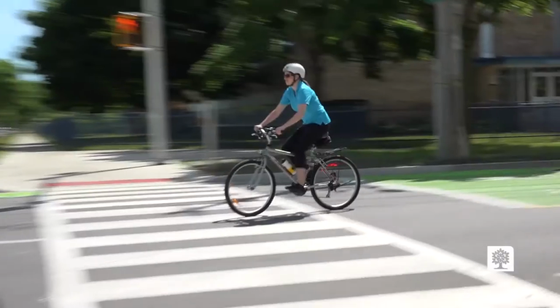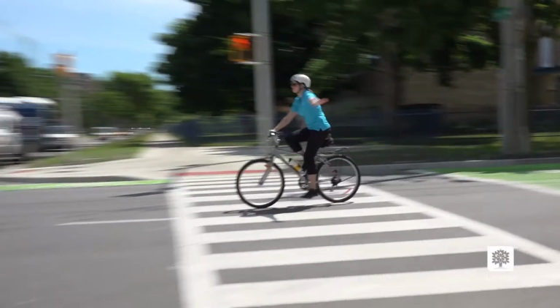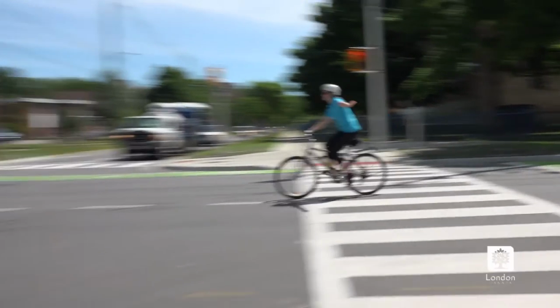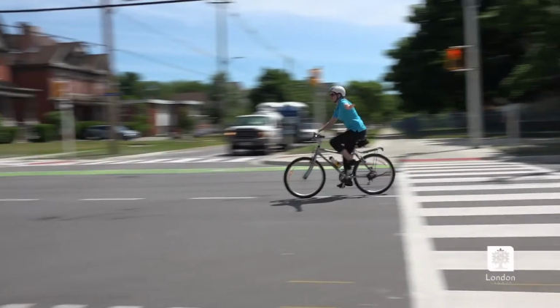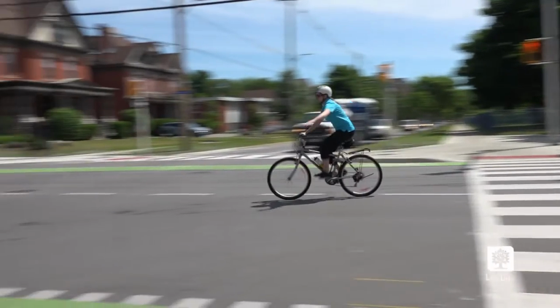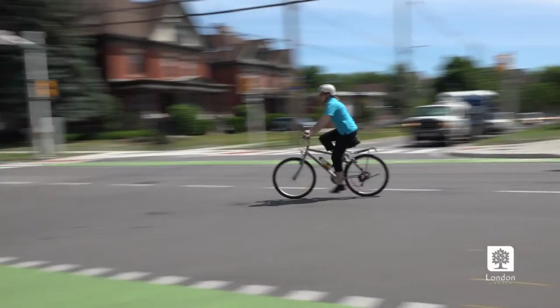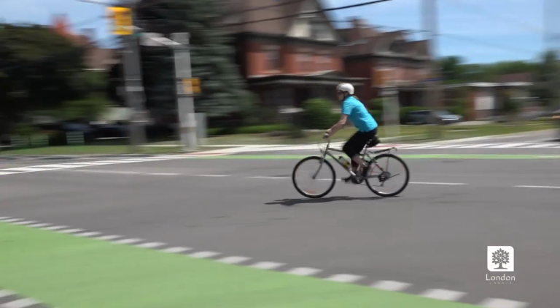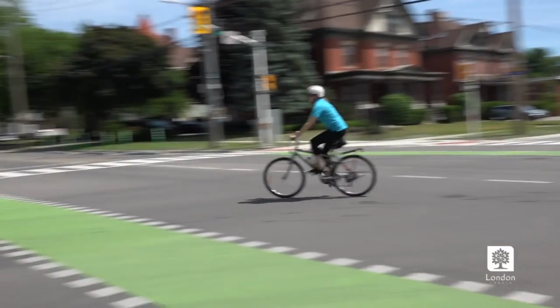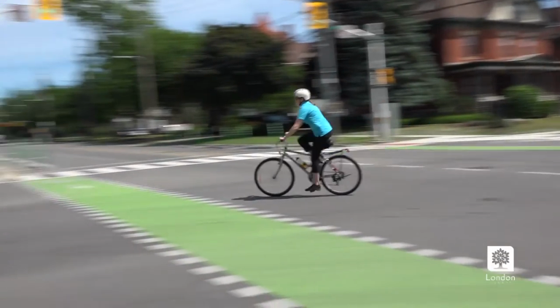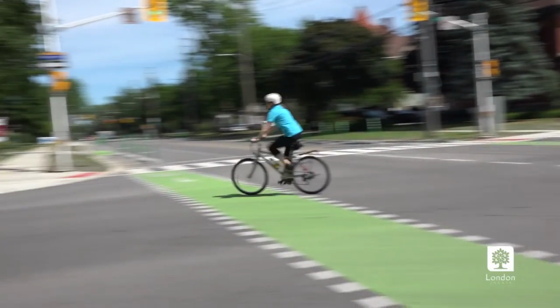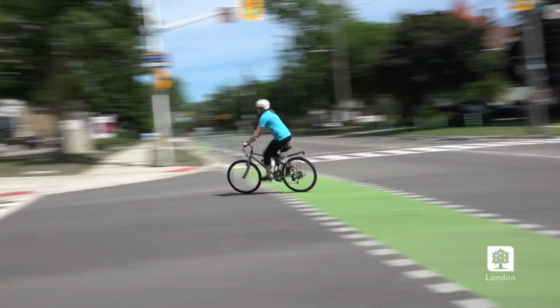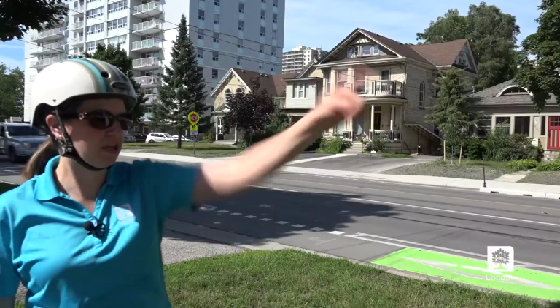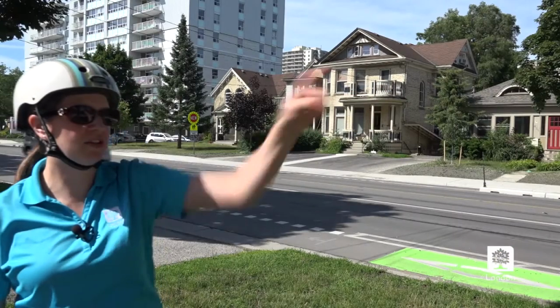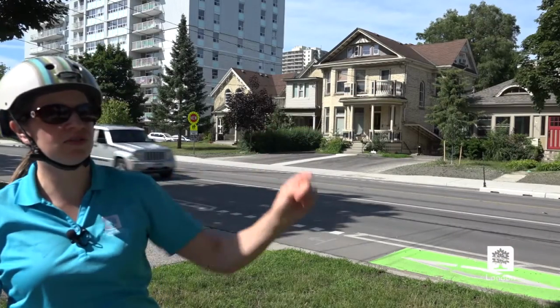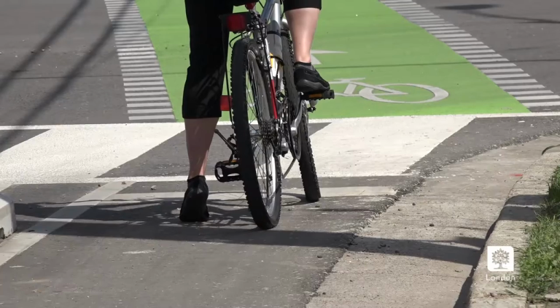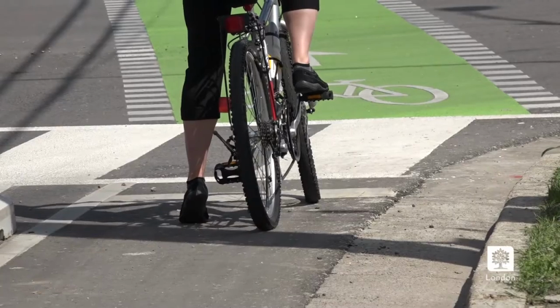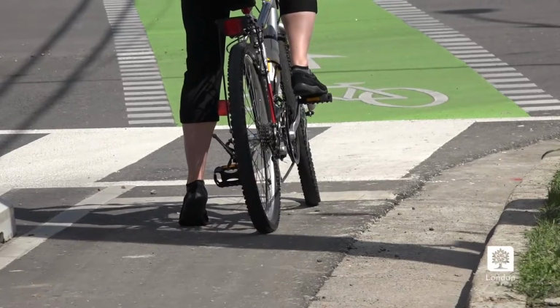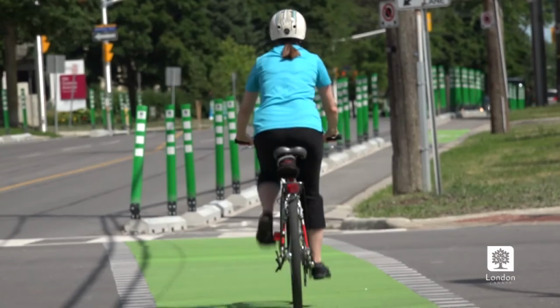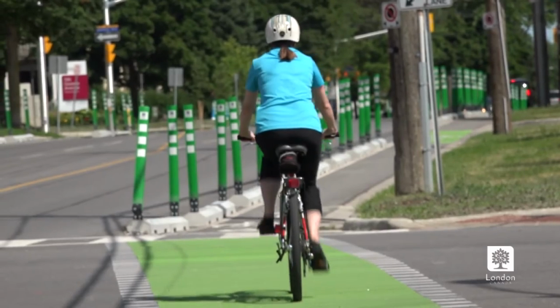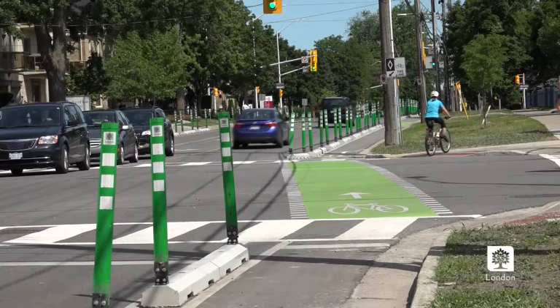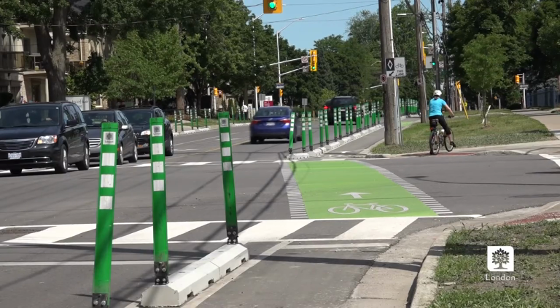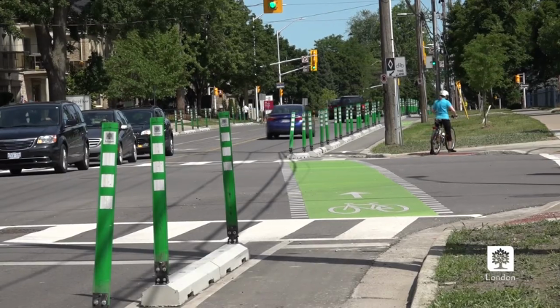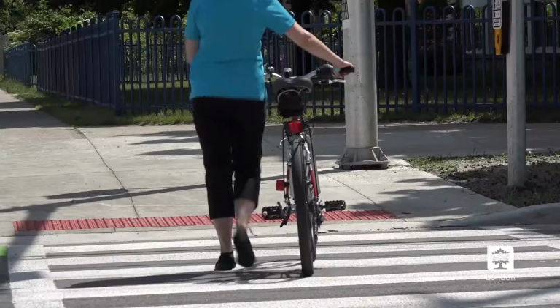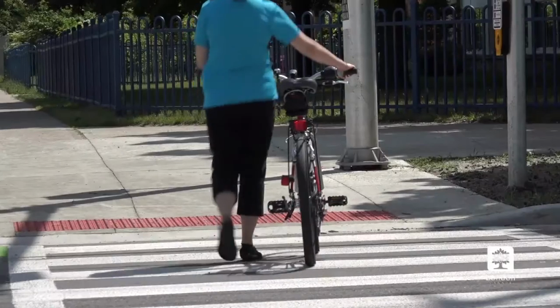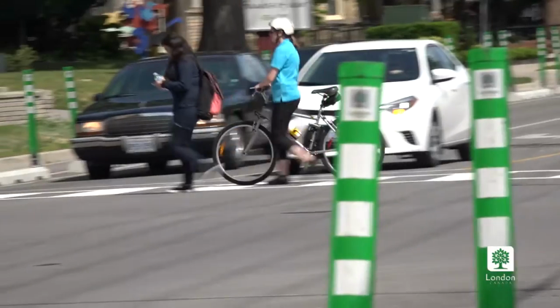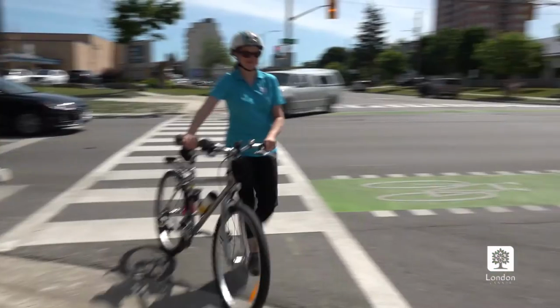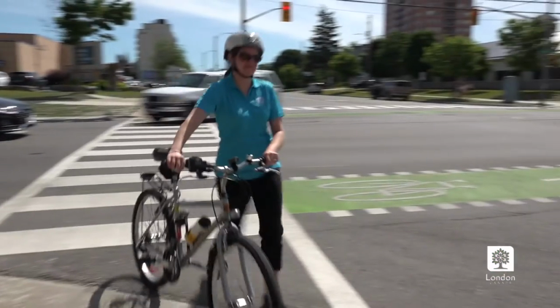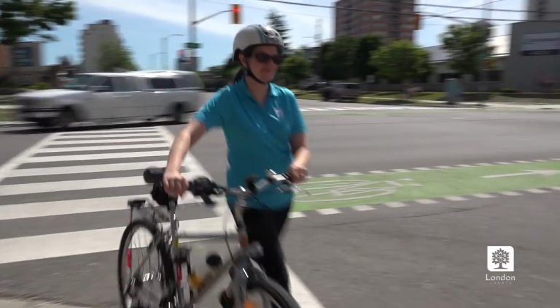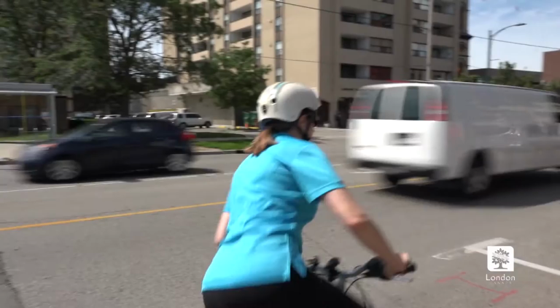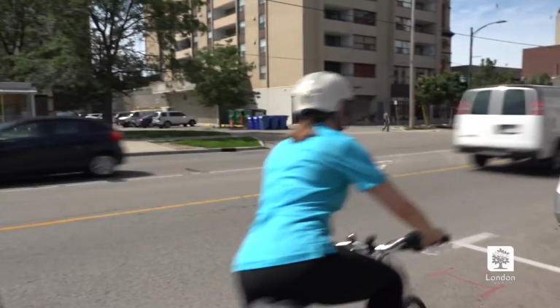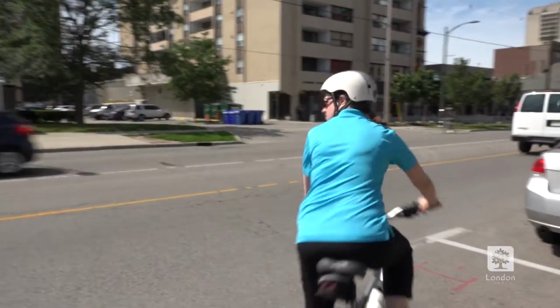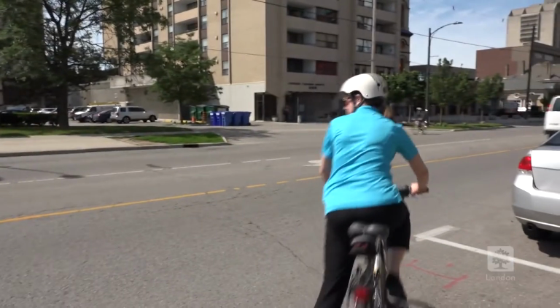If you aren't comfortable shimmying across the bike box, you can always do it in a two-stage turn. Wait until the light turns green, go across to the other side, get off your bike, walk across the crosswalk, and then get back on your bike to go that way.